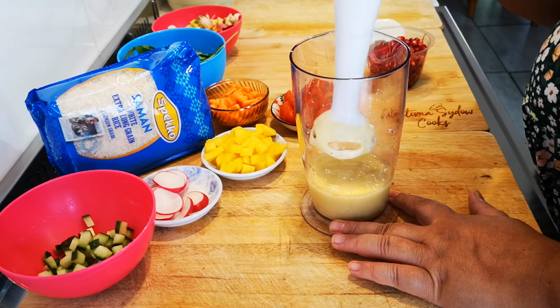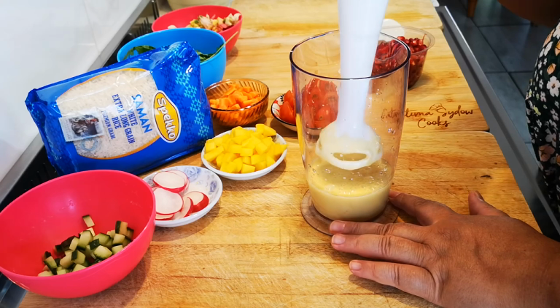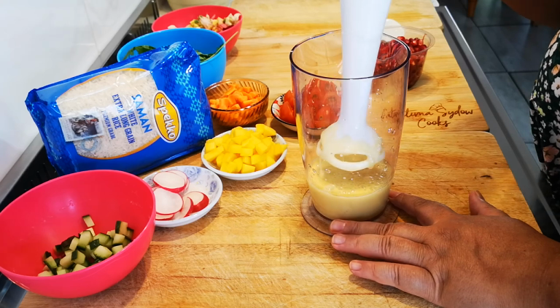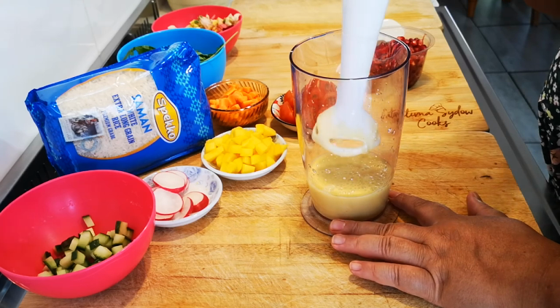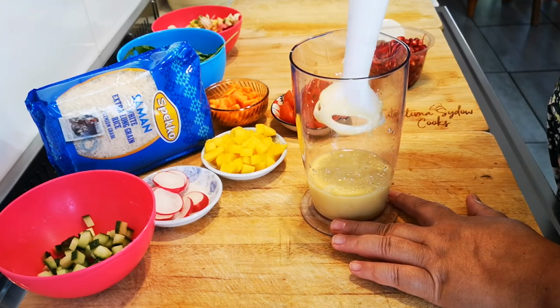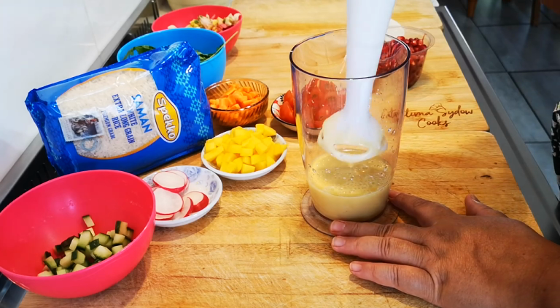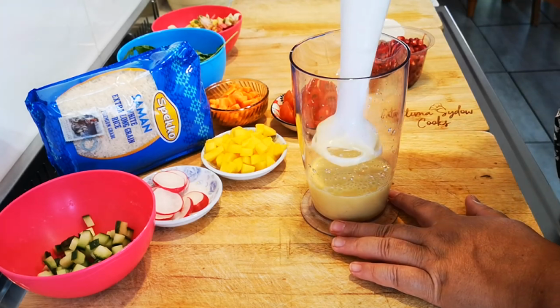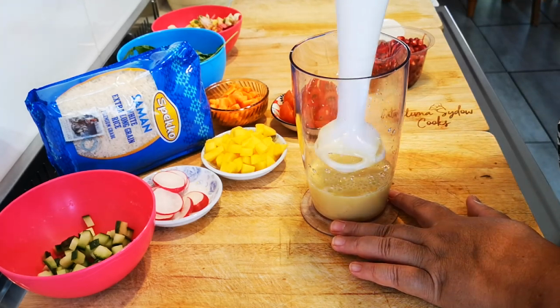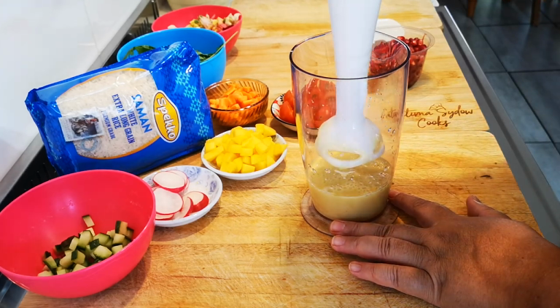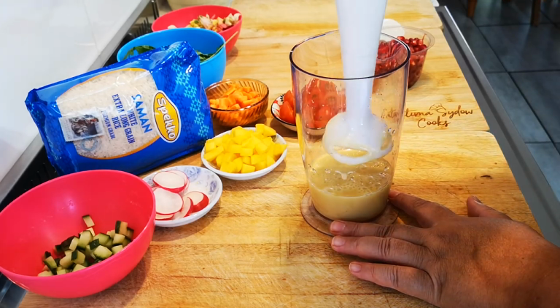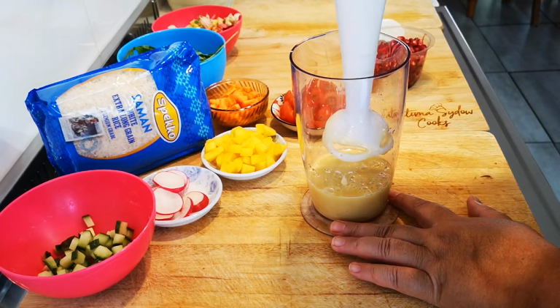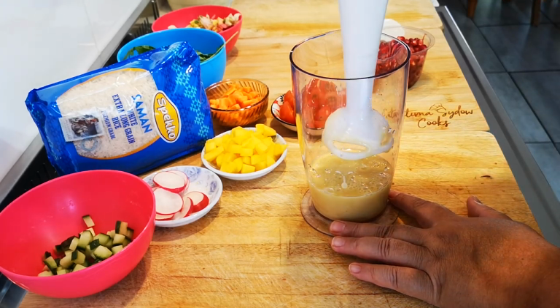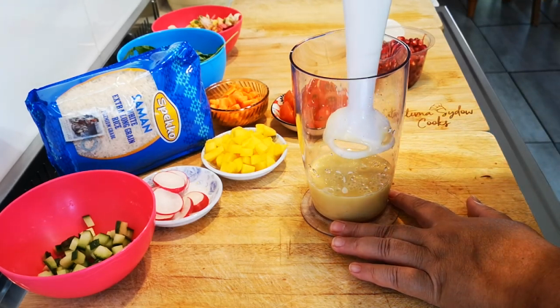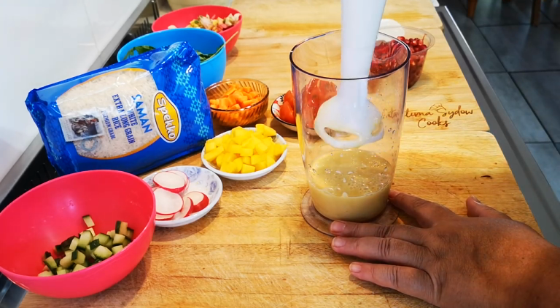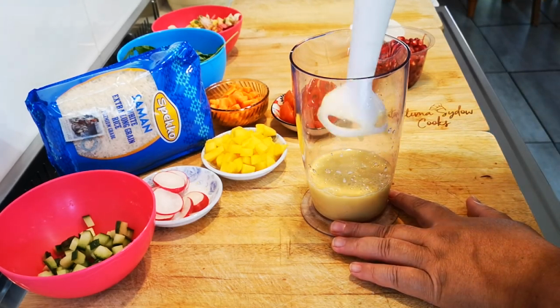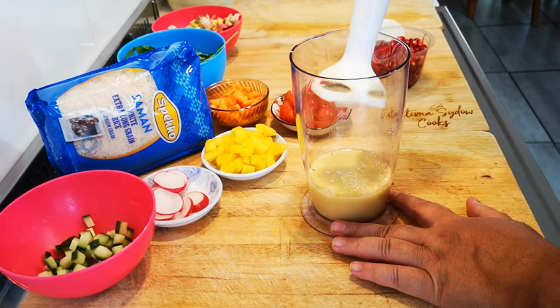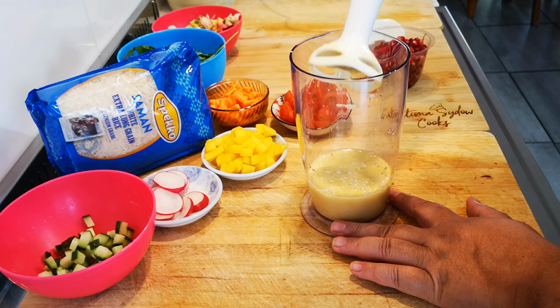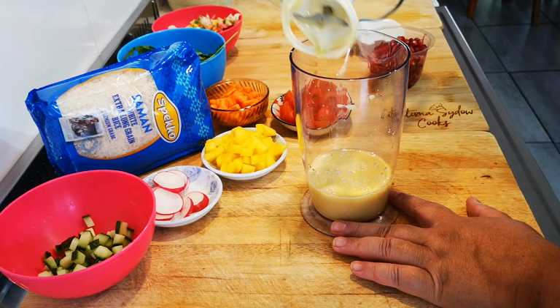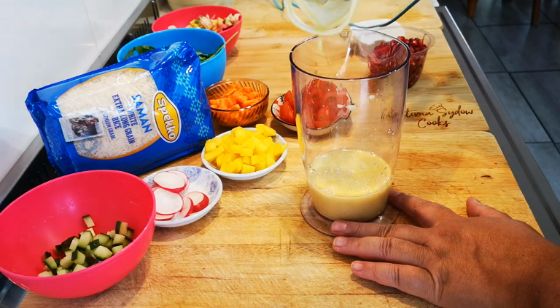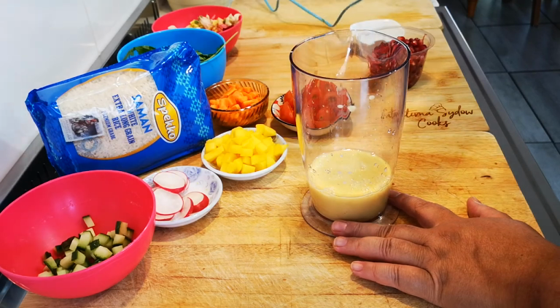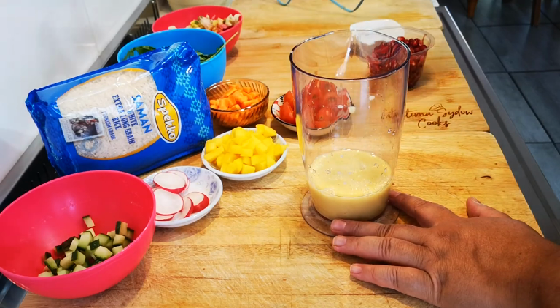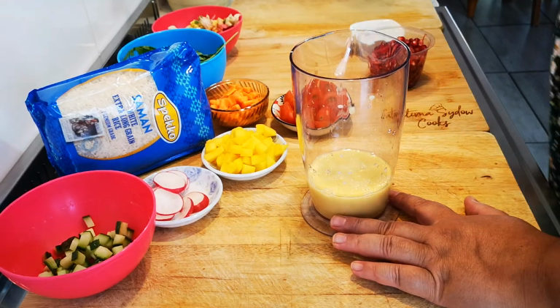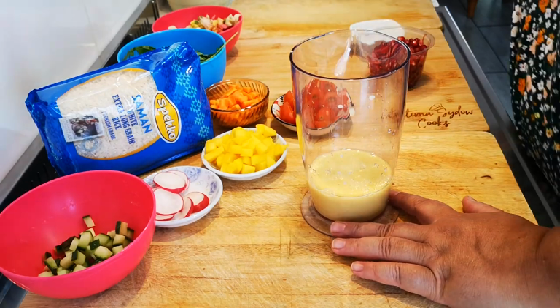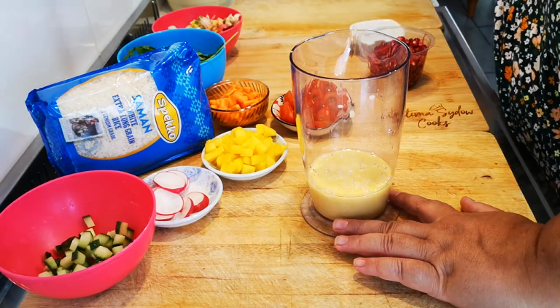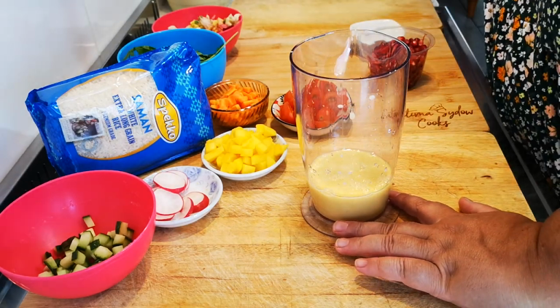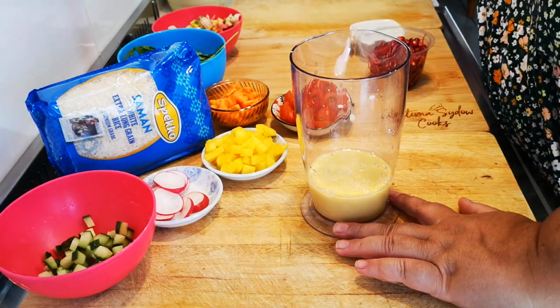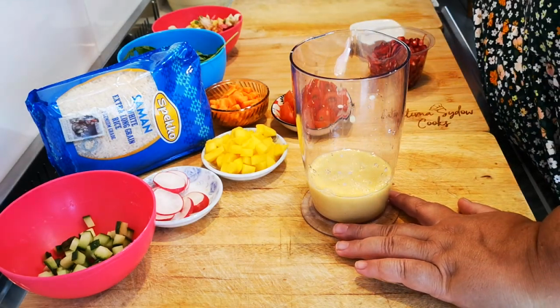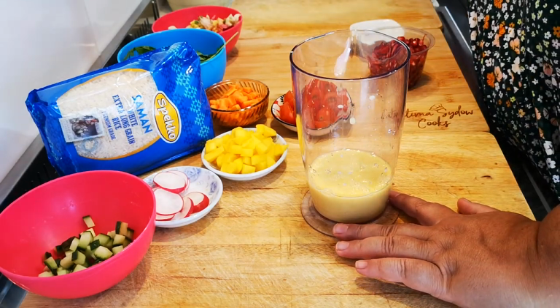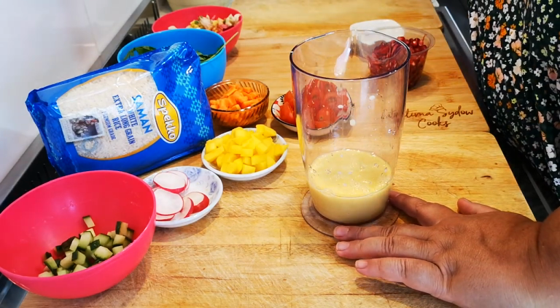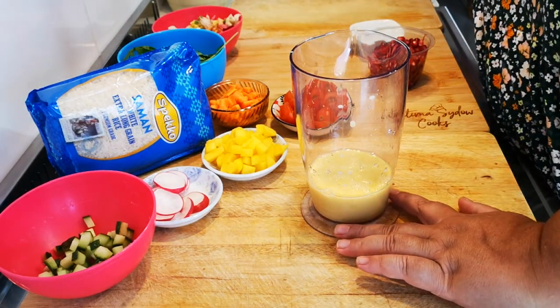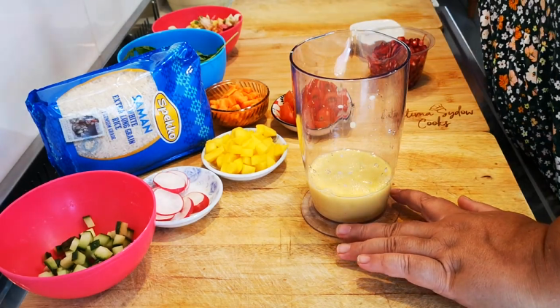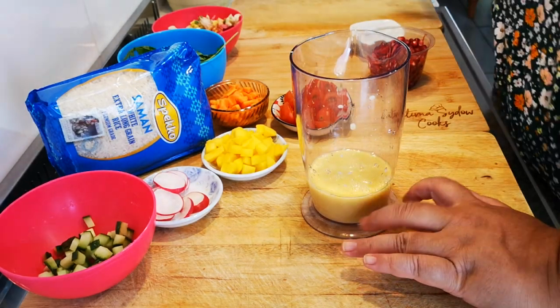If you want to, you can also add a small bit of garlic. It's up to you.